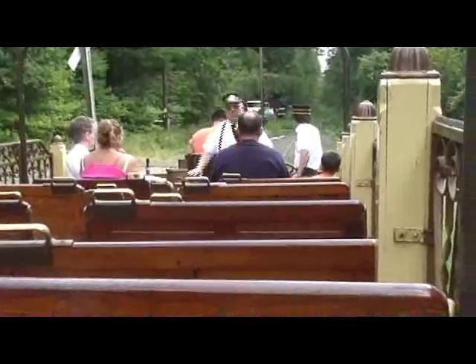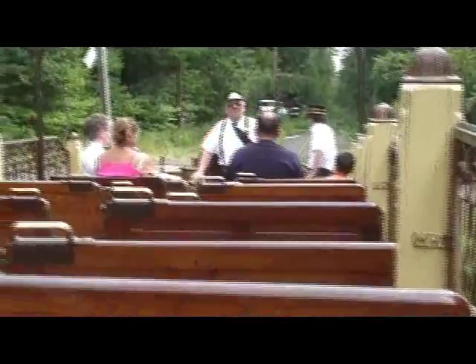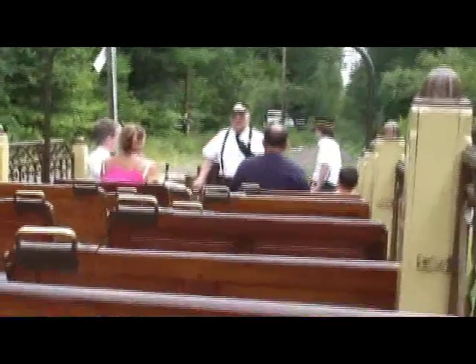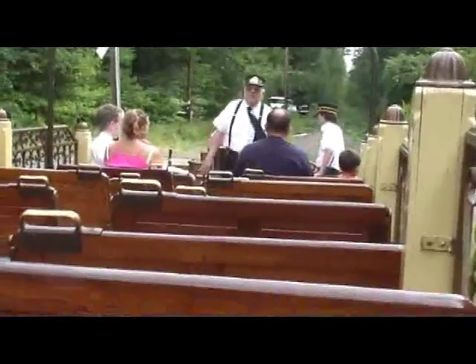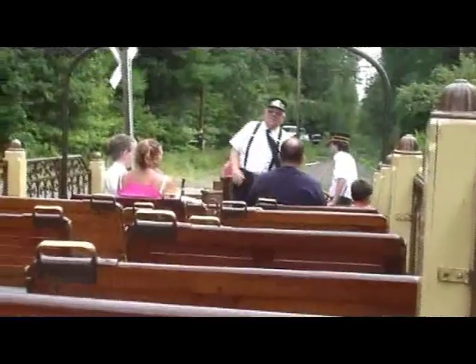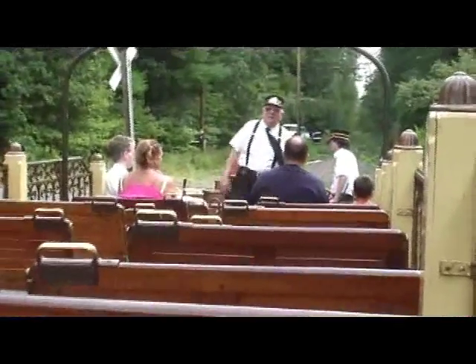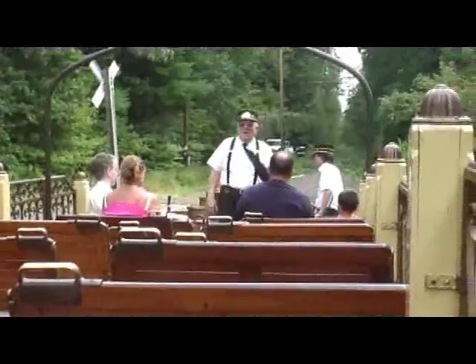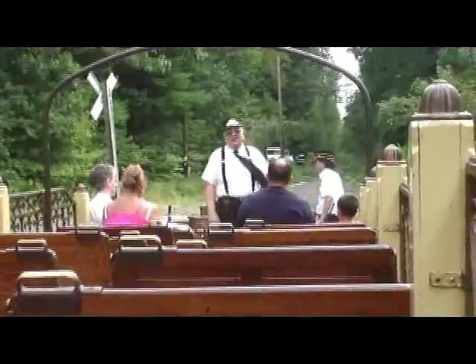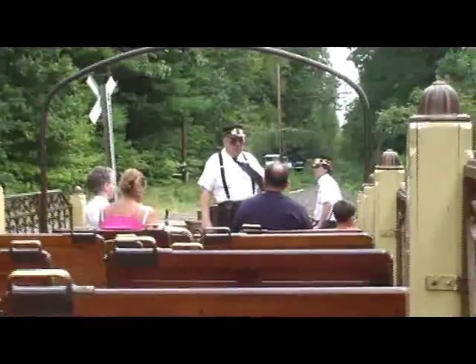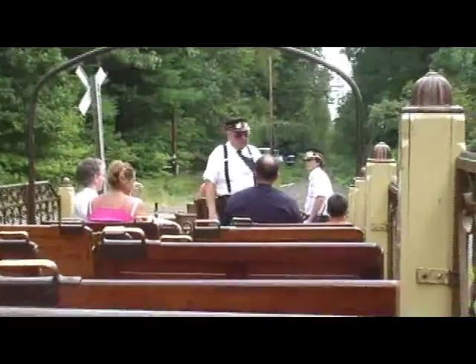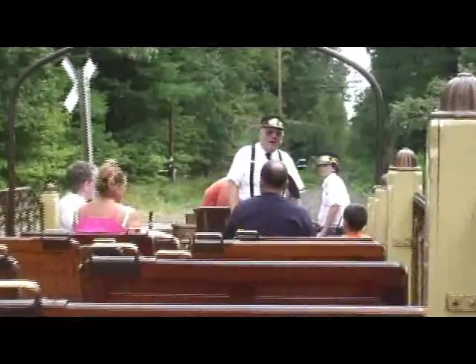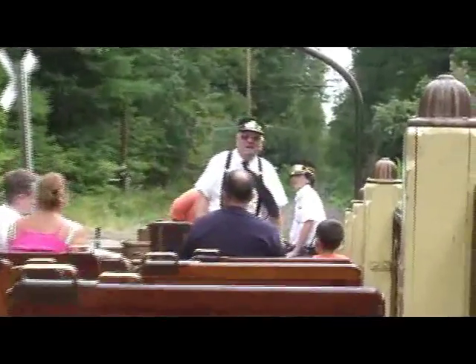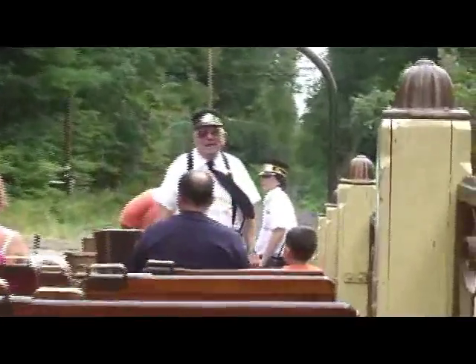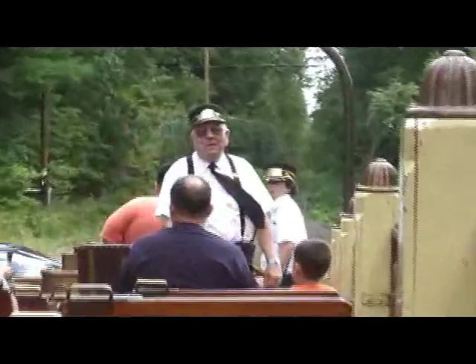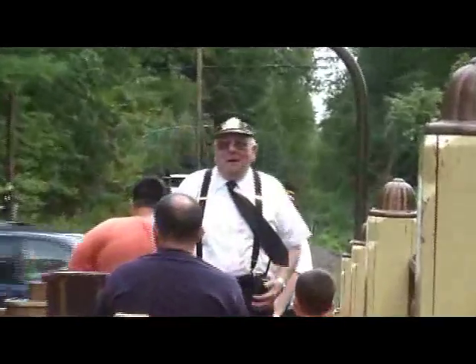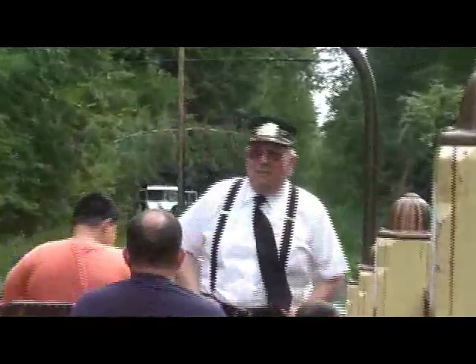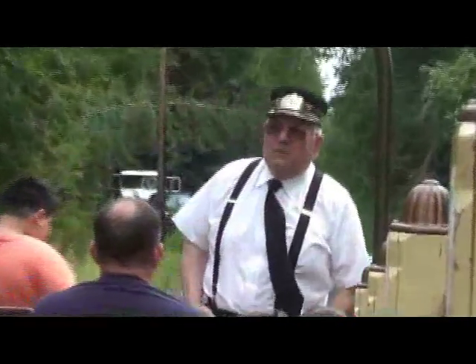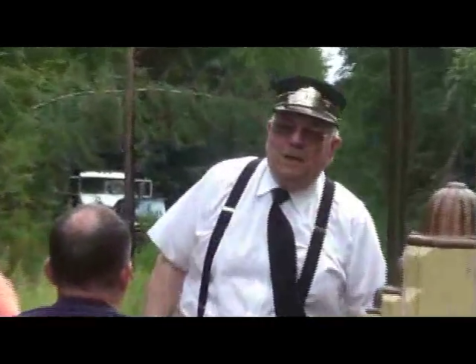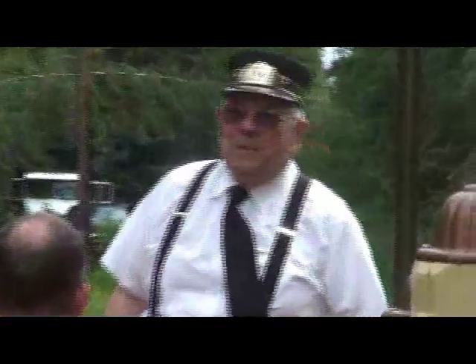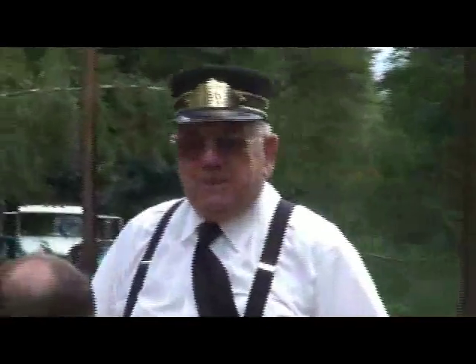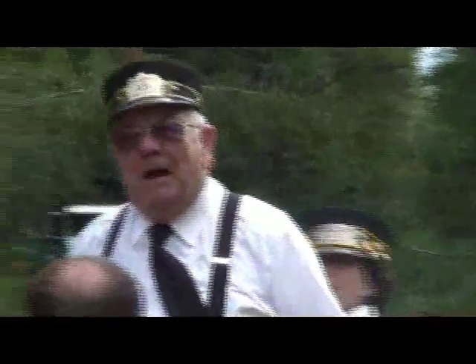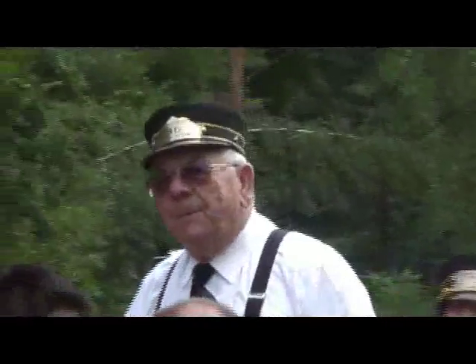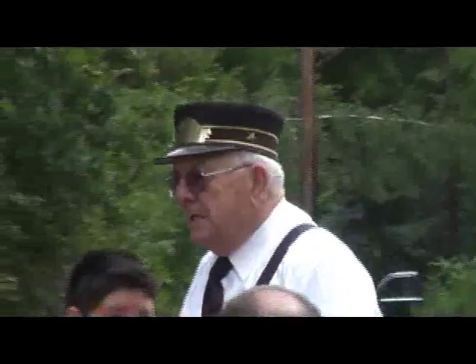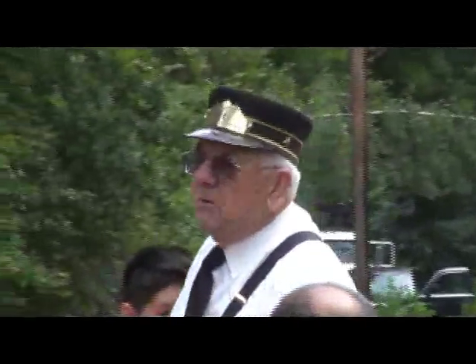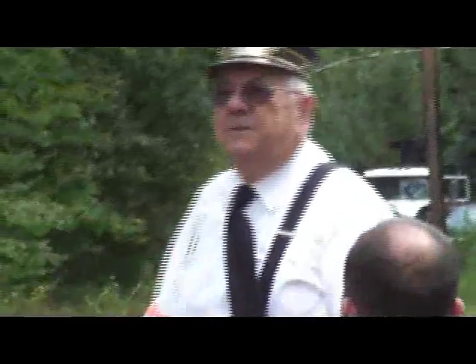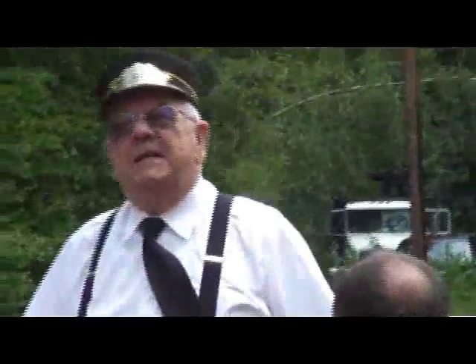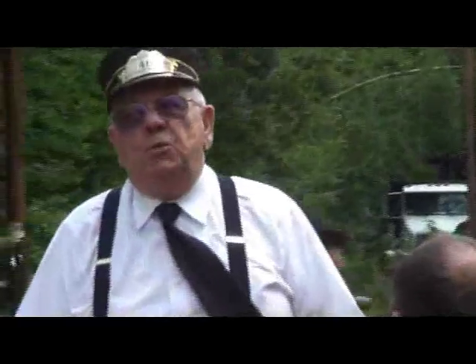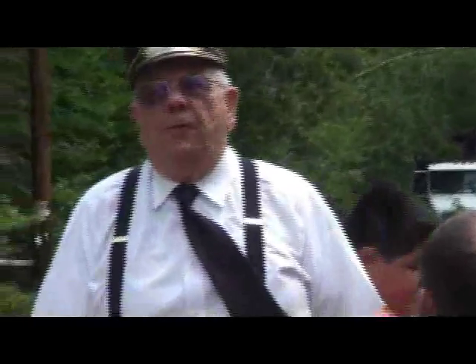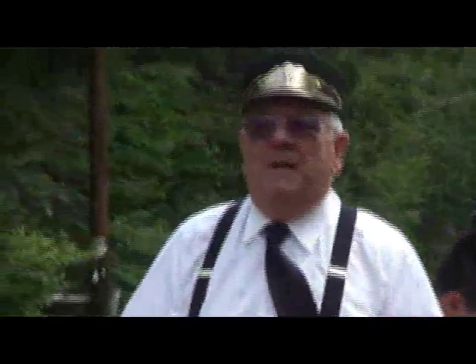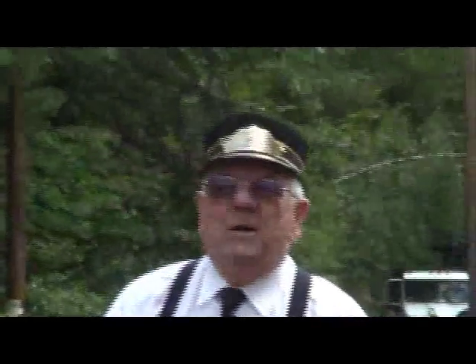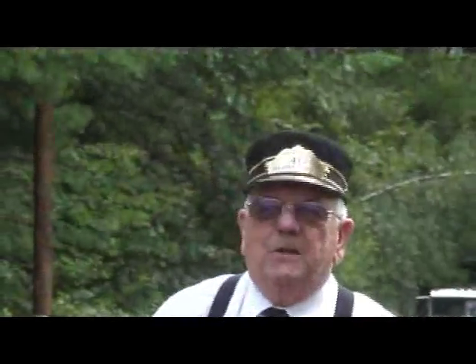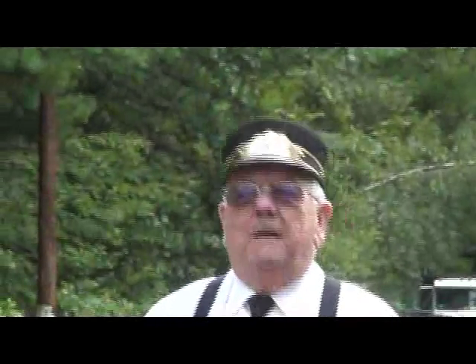Welcome to the Trolley Museum. I'll tell you a little bit about what's going on here today. First of all, a little bit about this car. This car was built in 1924 in Montreal, Canada.